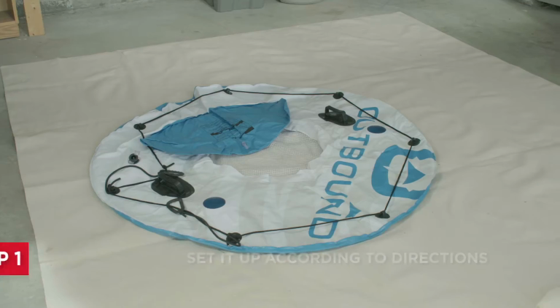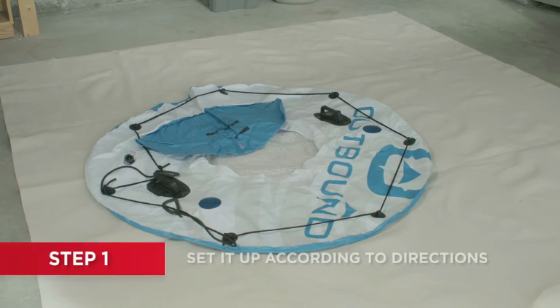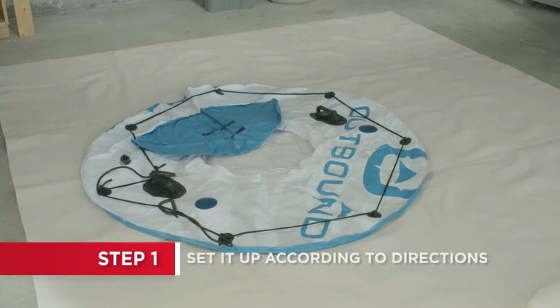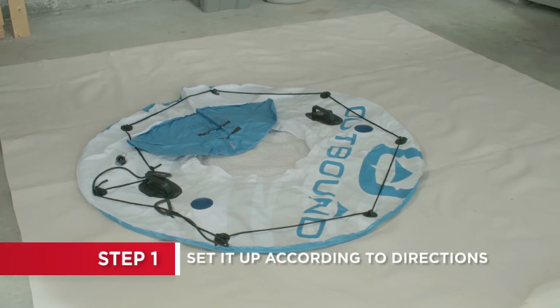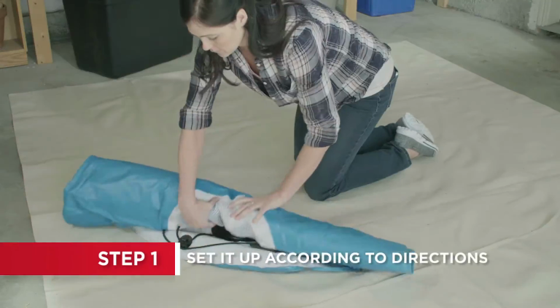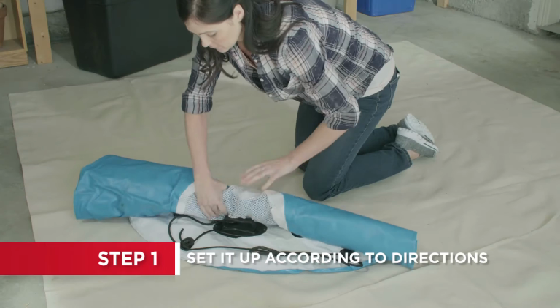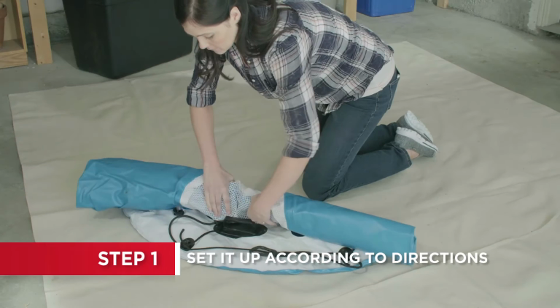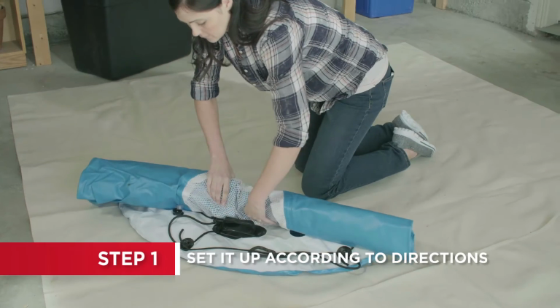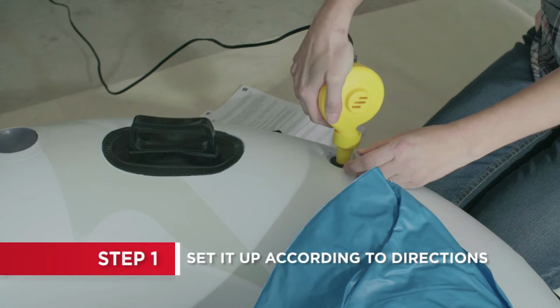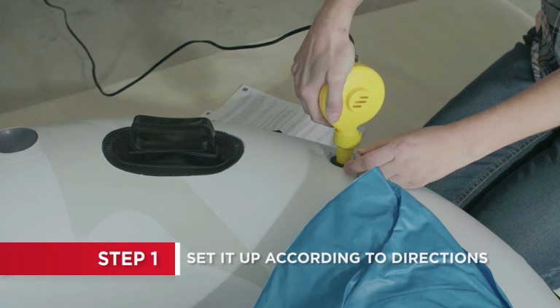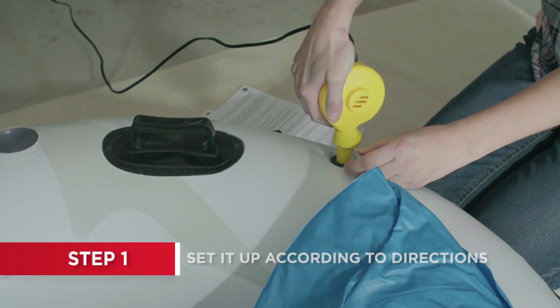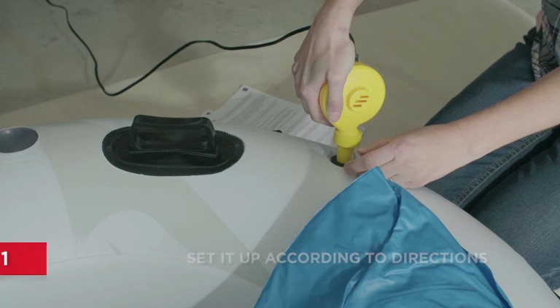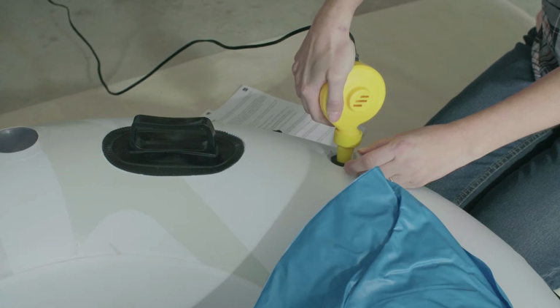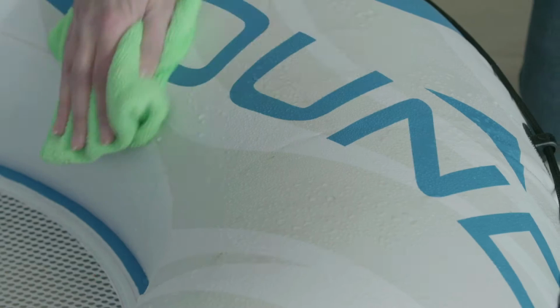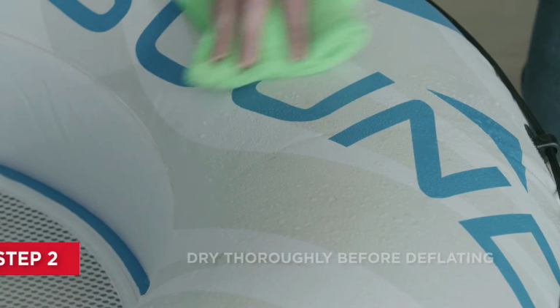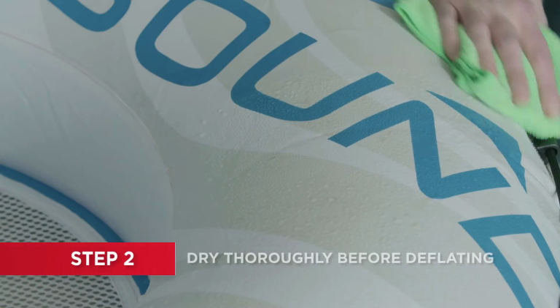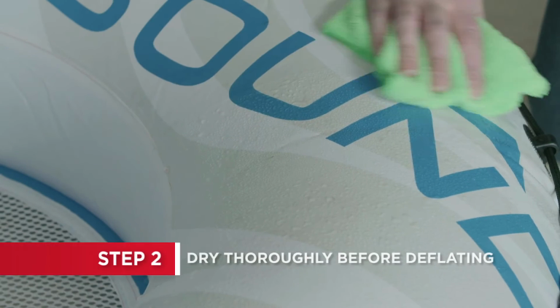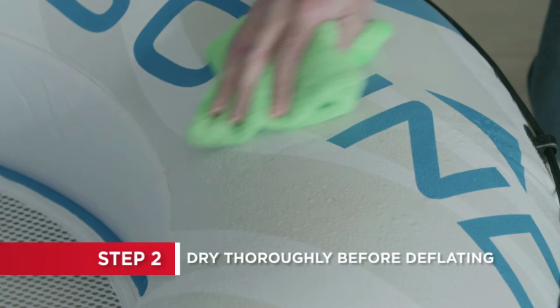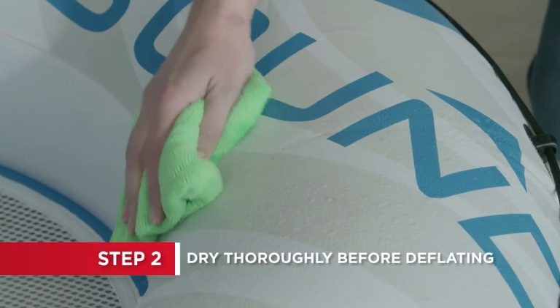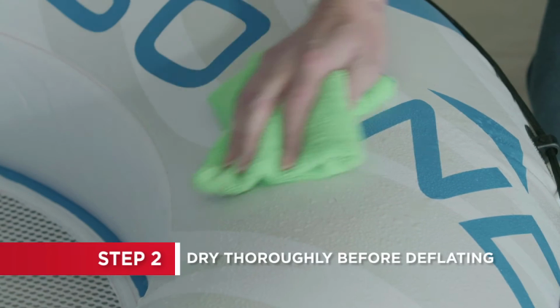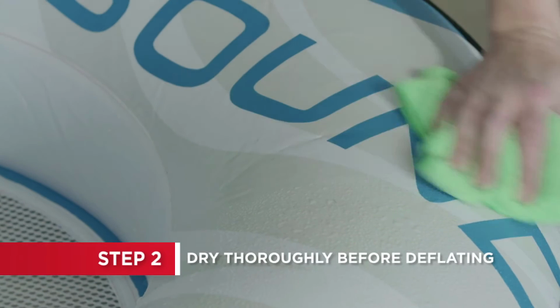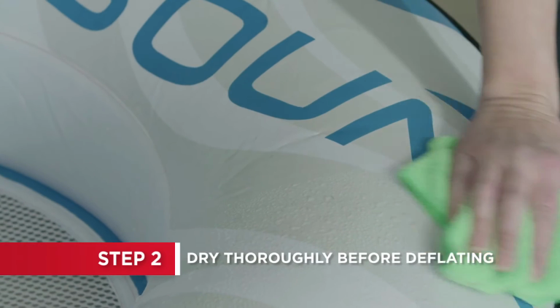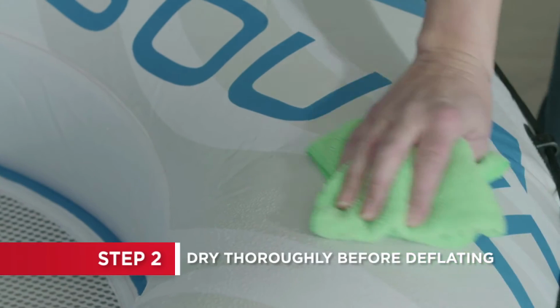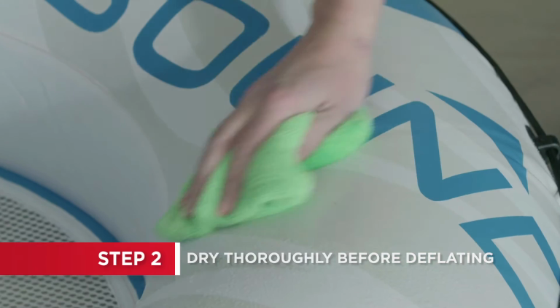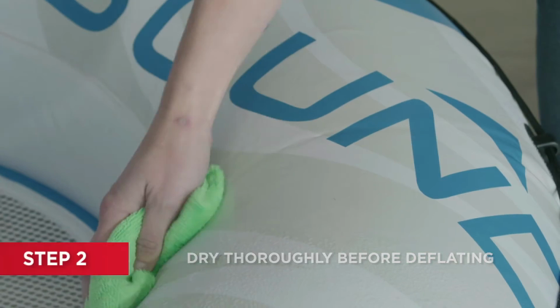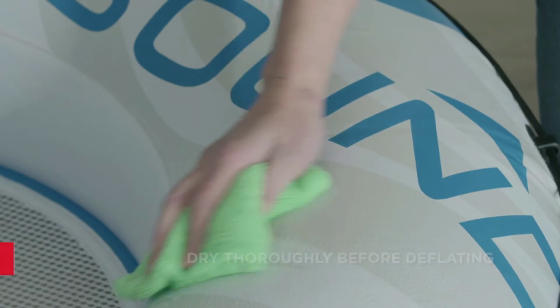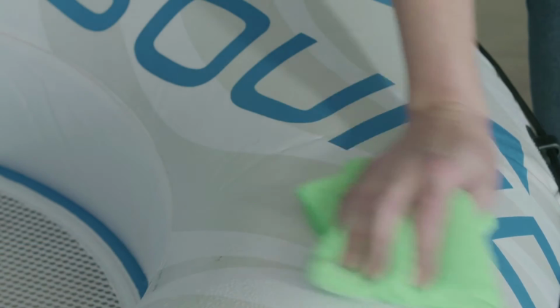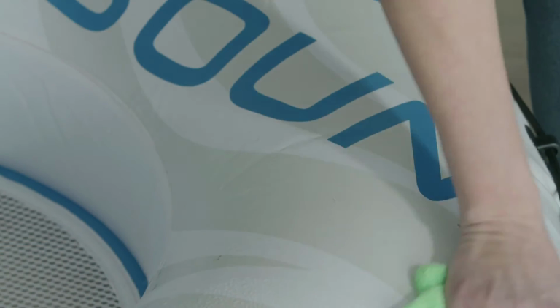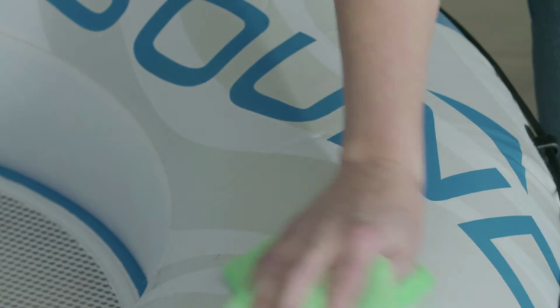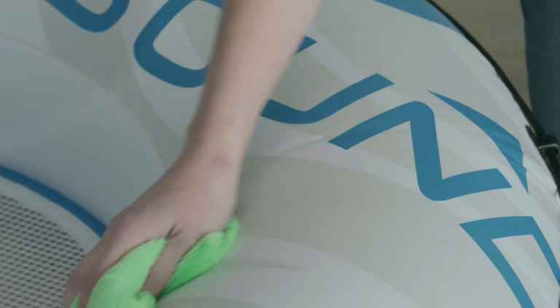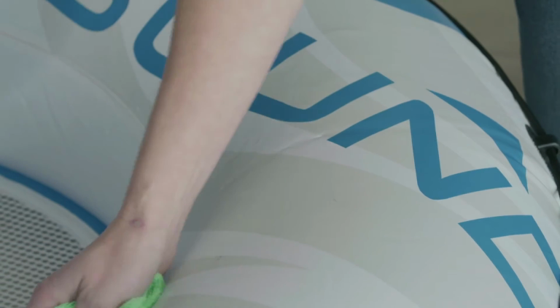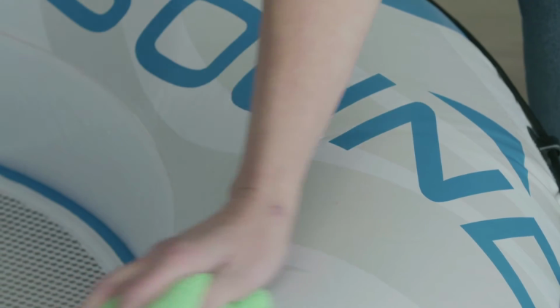Always follow the manufacturer's instructions to assemble and inflate. When you're done, drain all the water from your wet inflatable, but keep it inflated until it's completely dry.